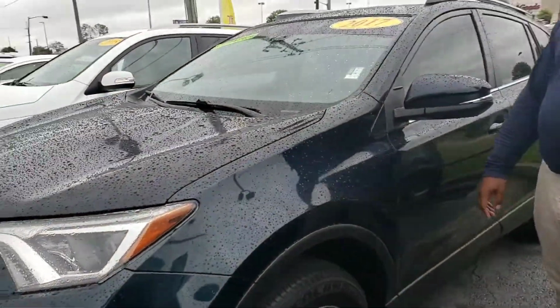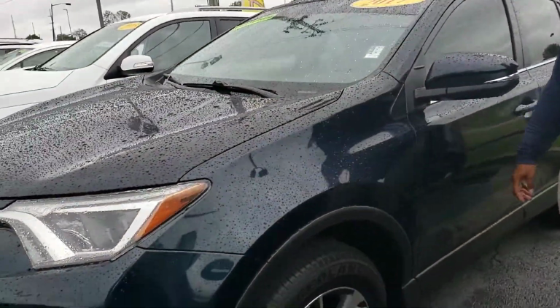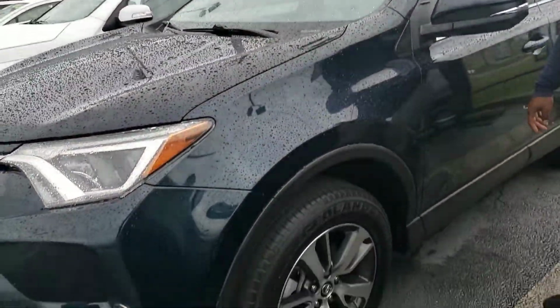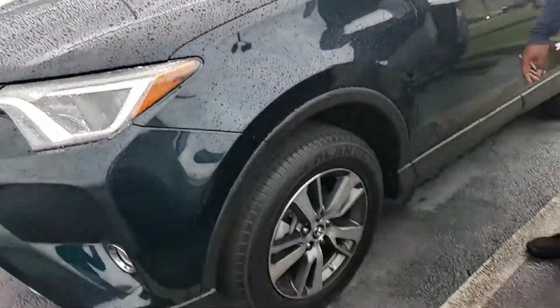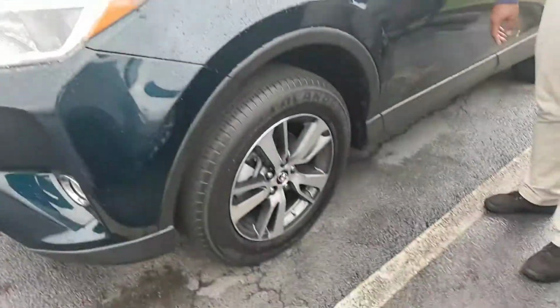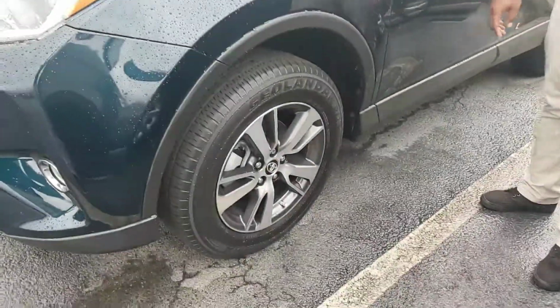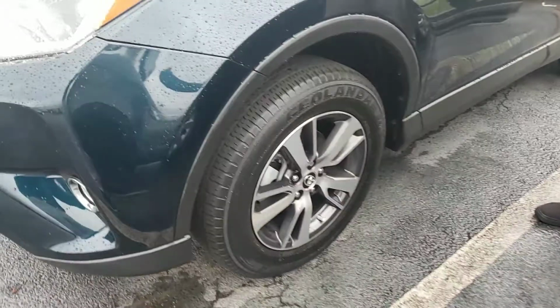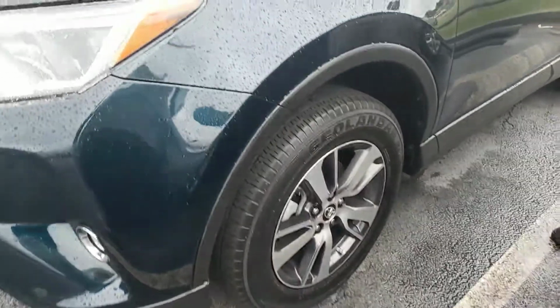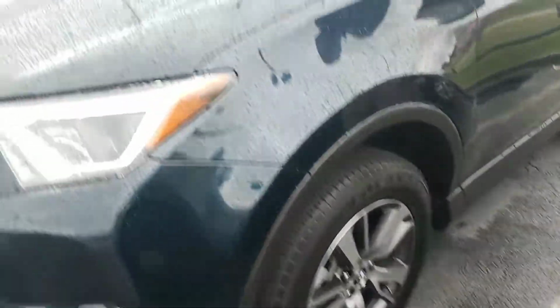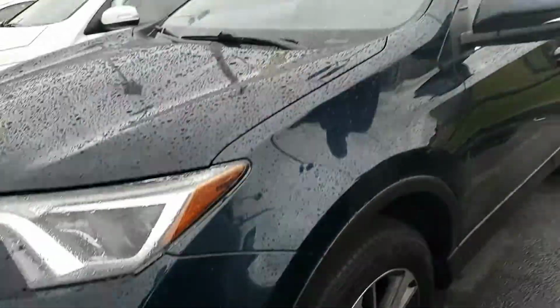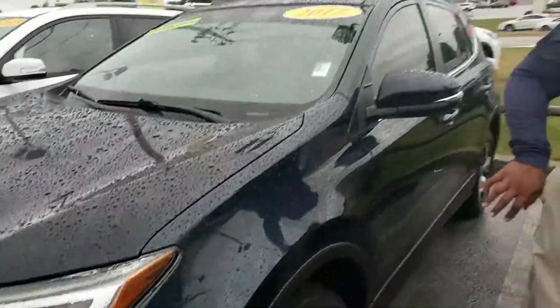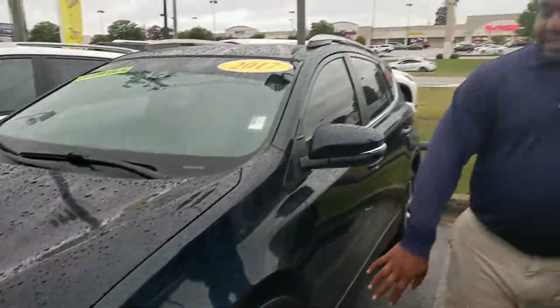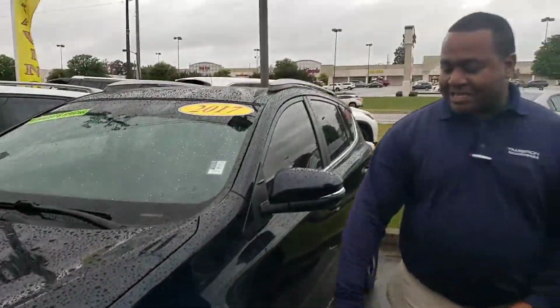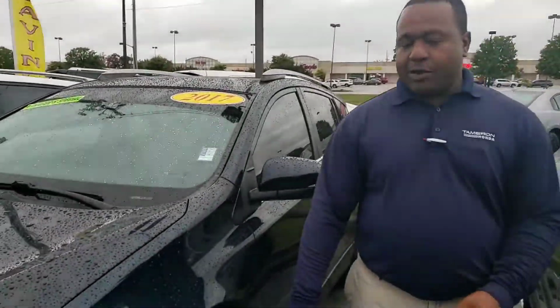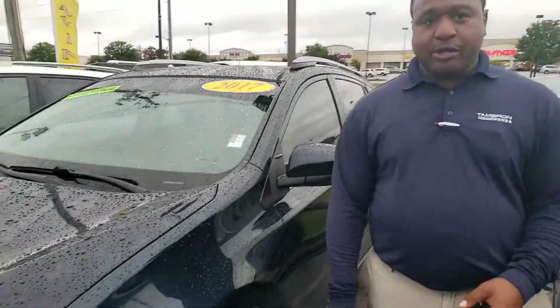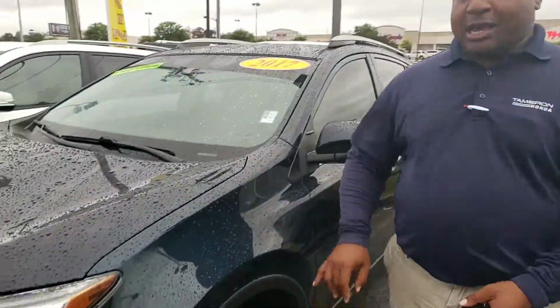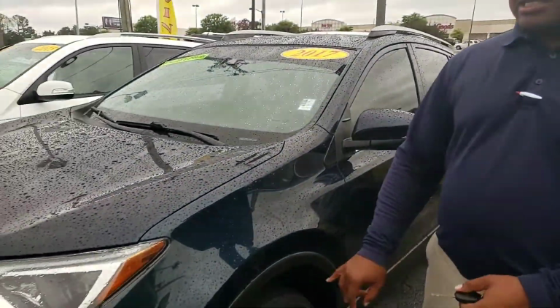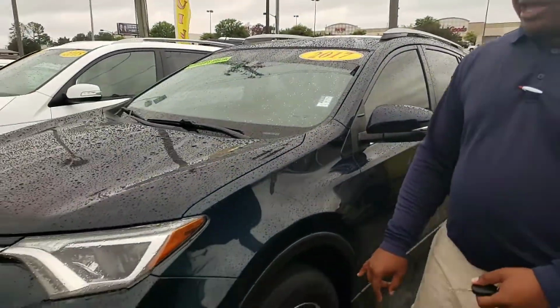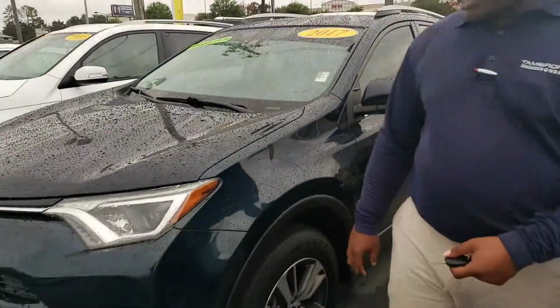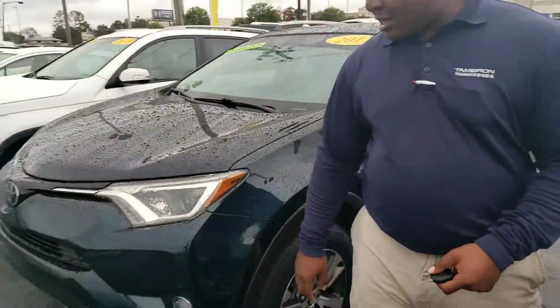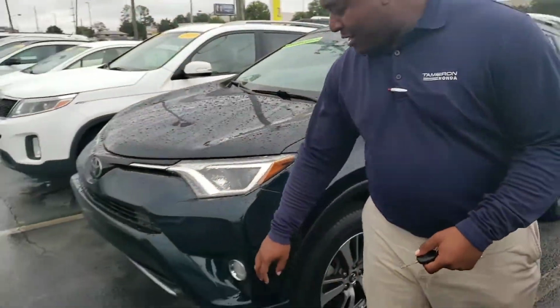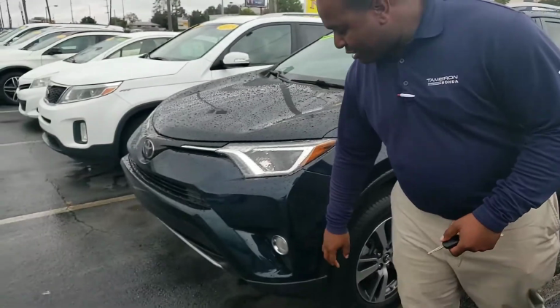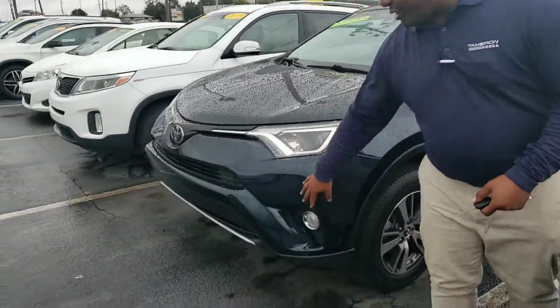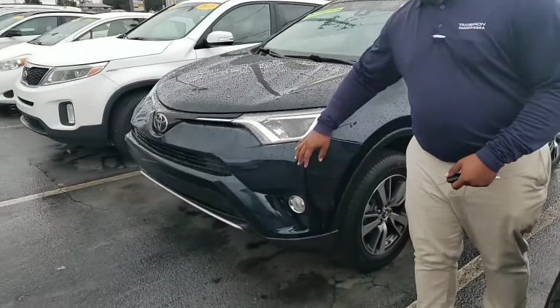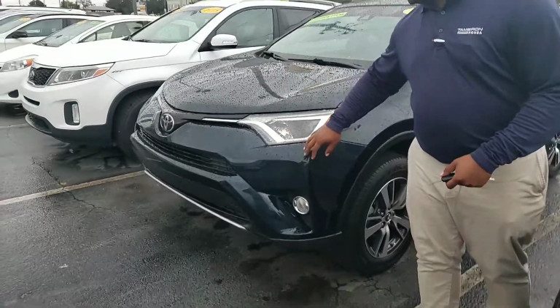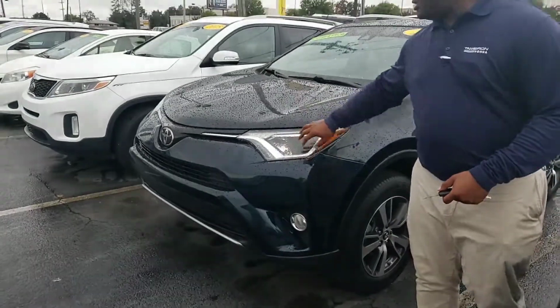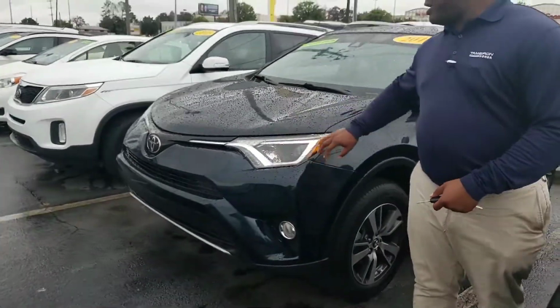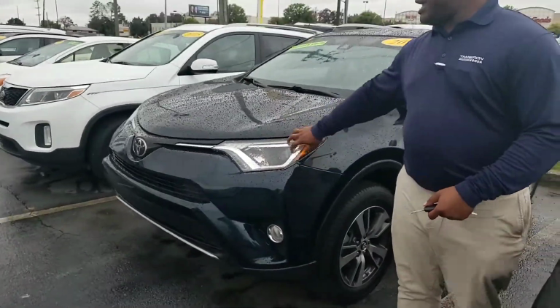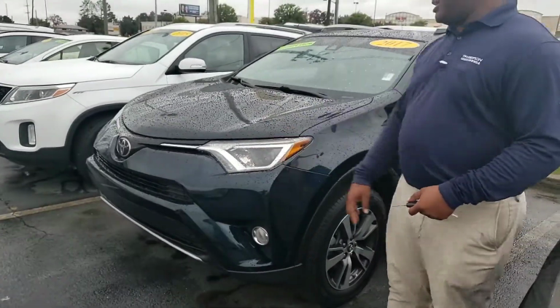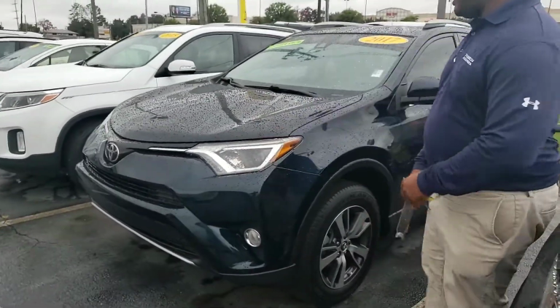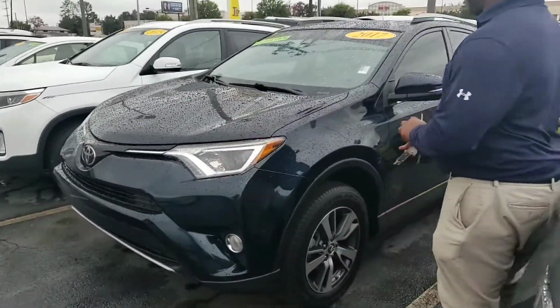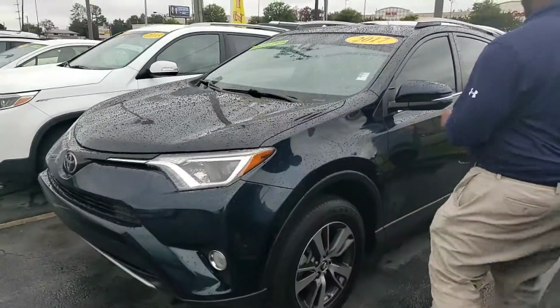This particular trim is an XLE. What the XLE offers you is these nice alloy wheels. It does have brand new tires on it. And also, you'll get this fog lighting system. You can have the headlights inside of it as well.